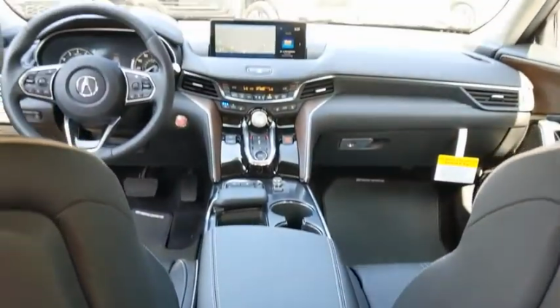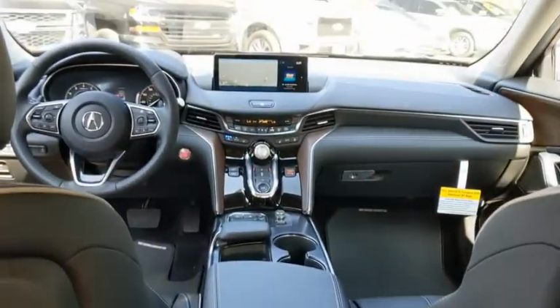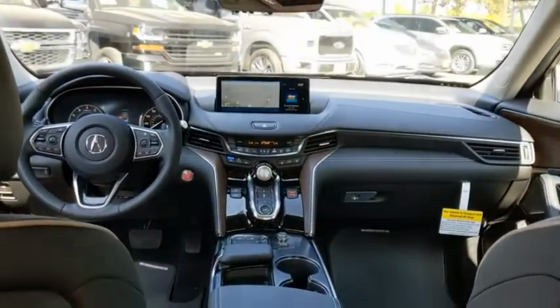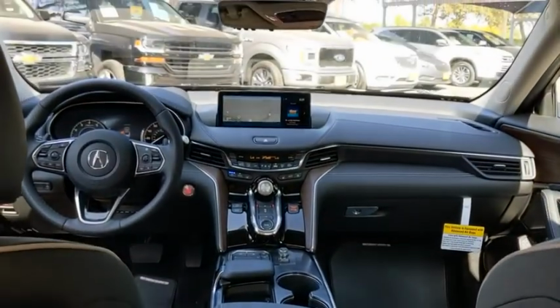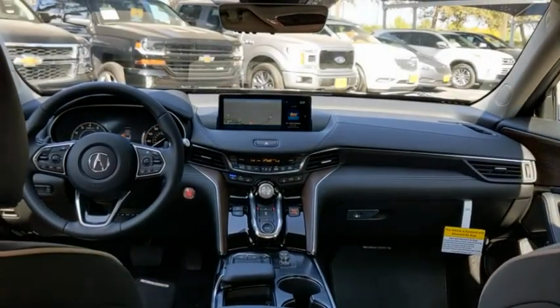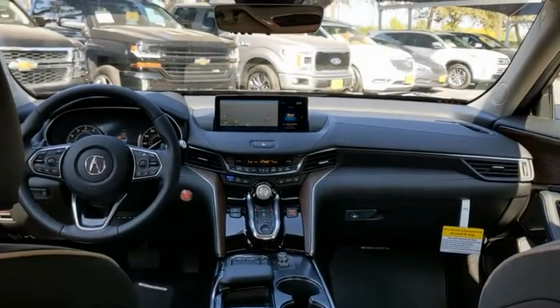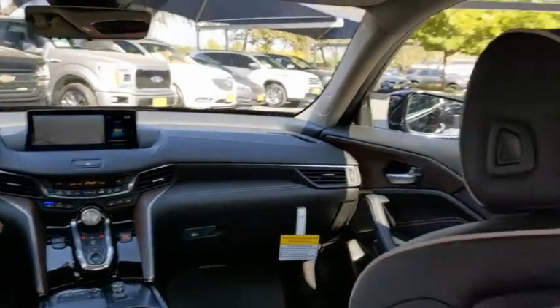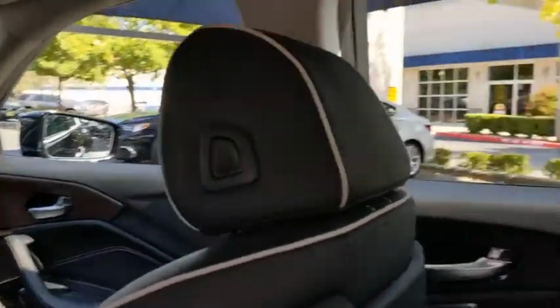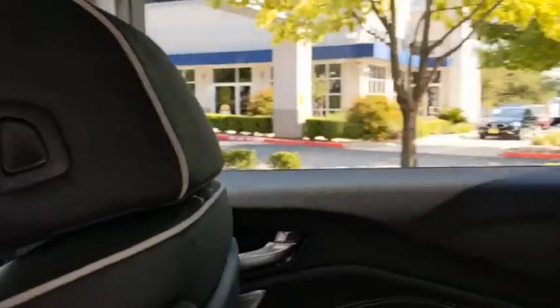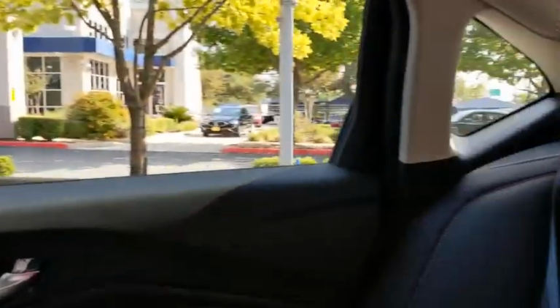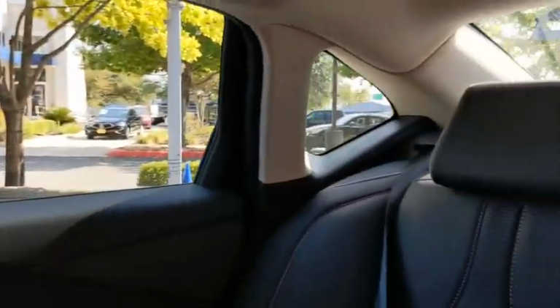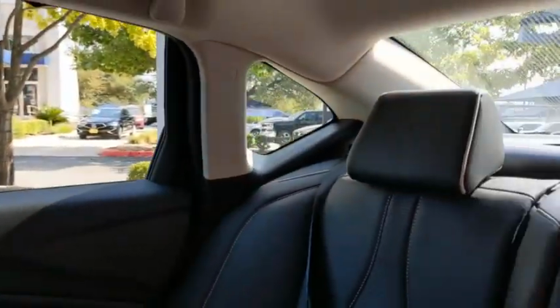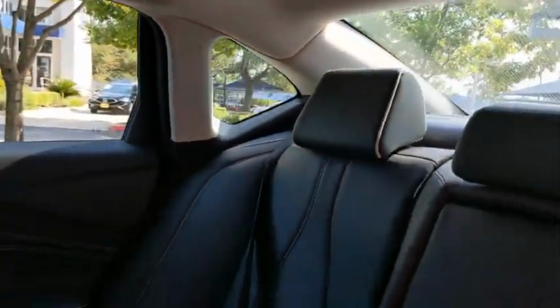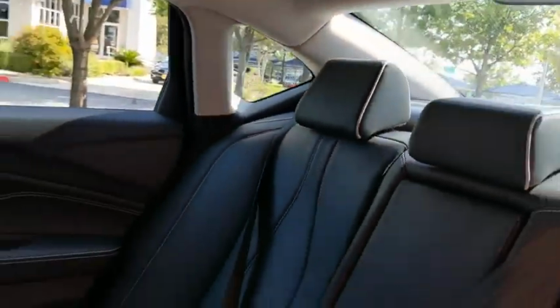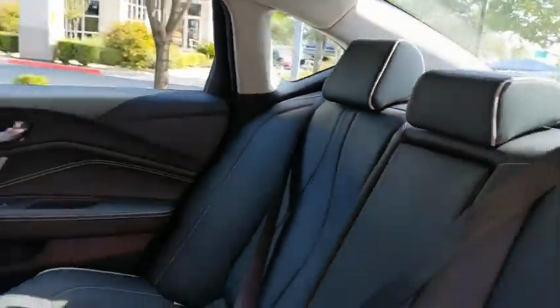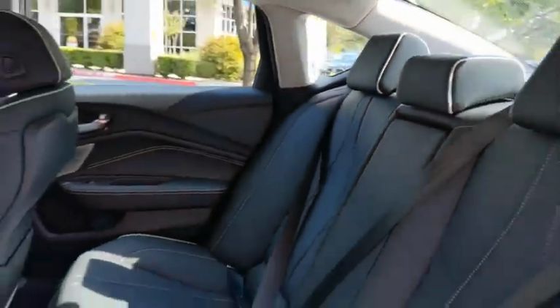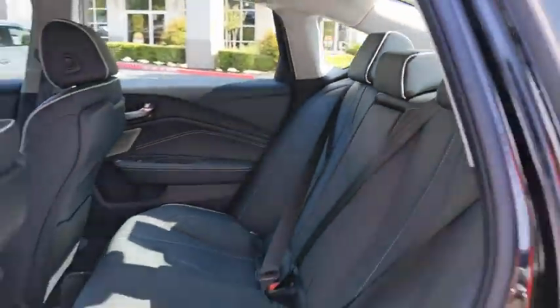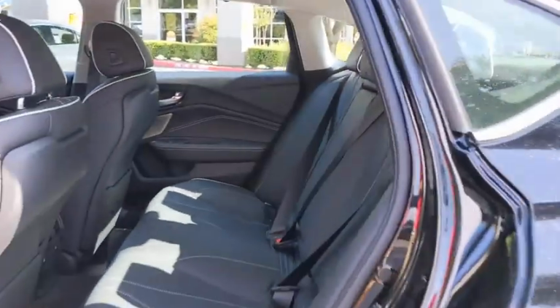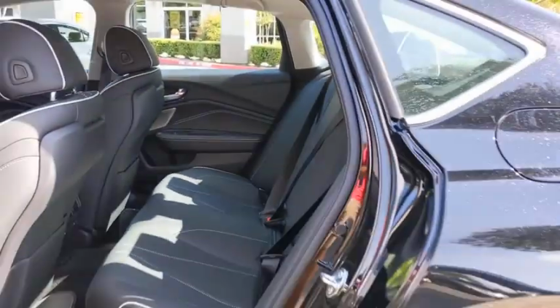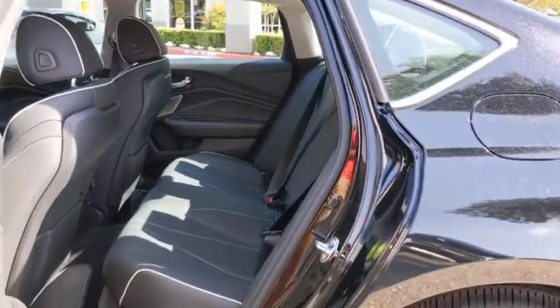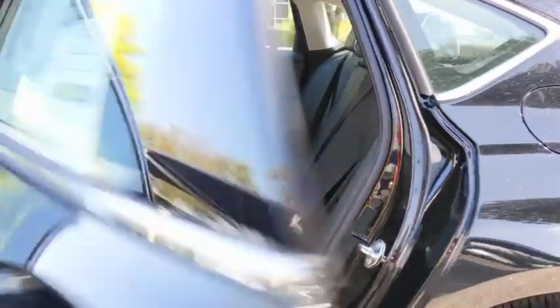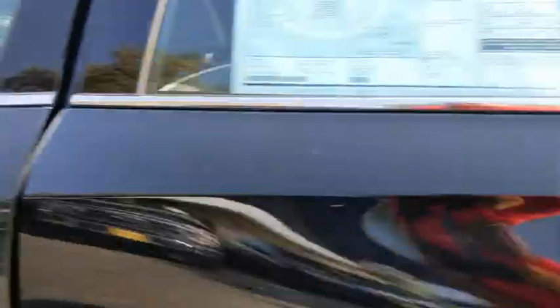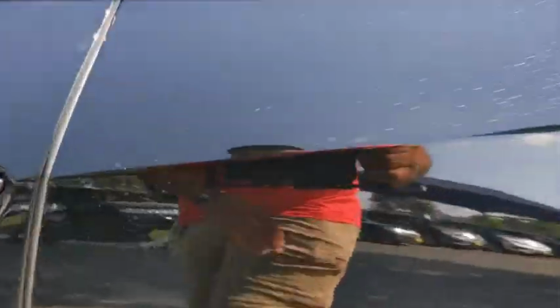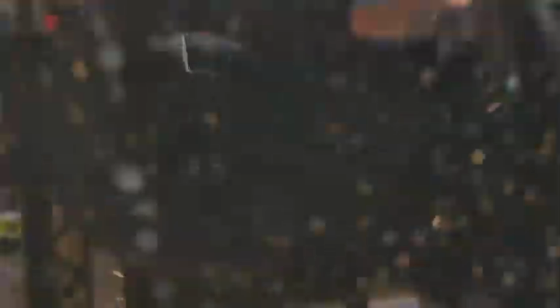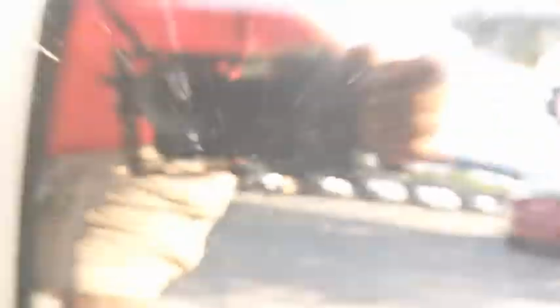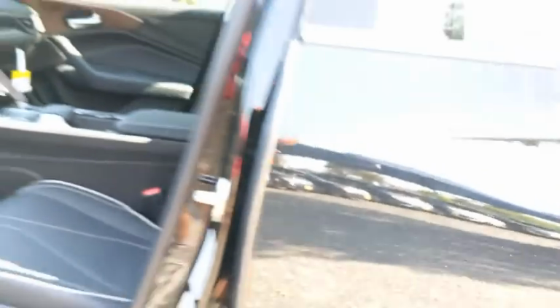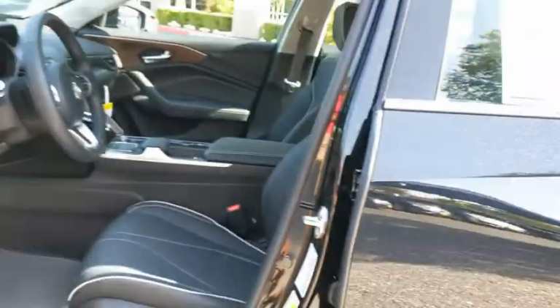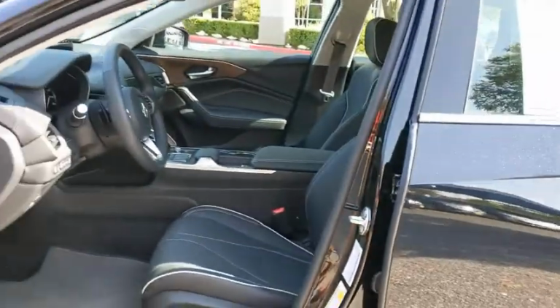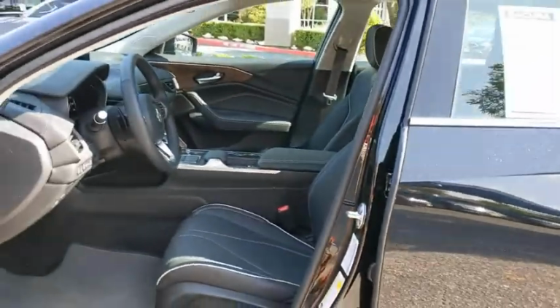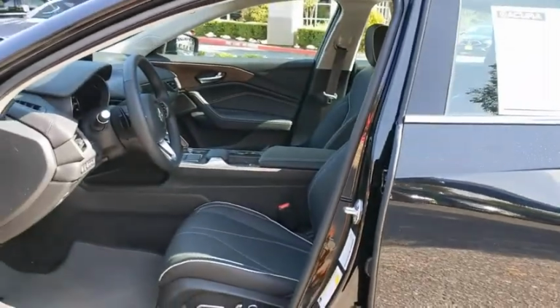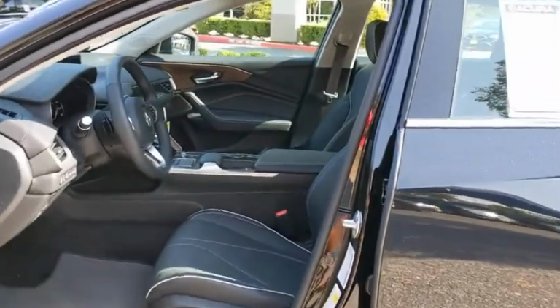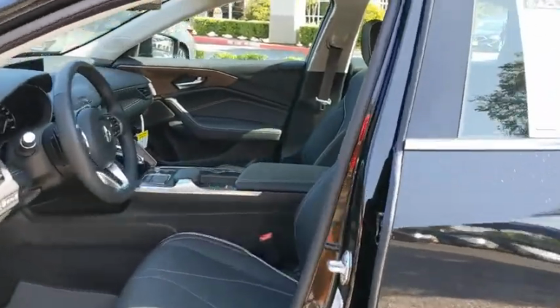Leather-wrapped steering wheel, adjustable steering wheel, power steering, aluminum wheels, four-wheel disc brakes, cruise control, auto-dimming rear-view mirror, floor mats.